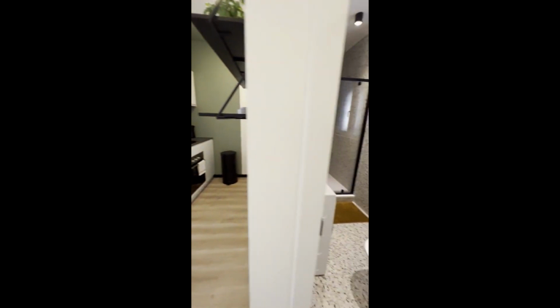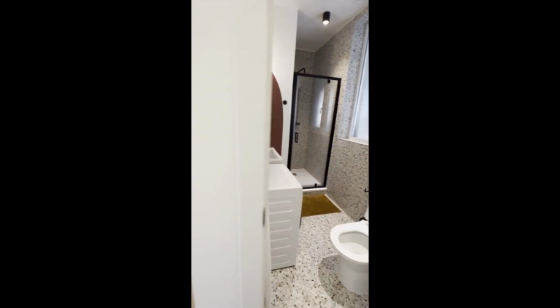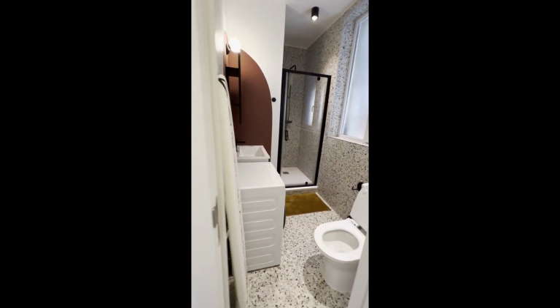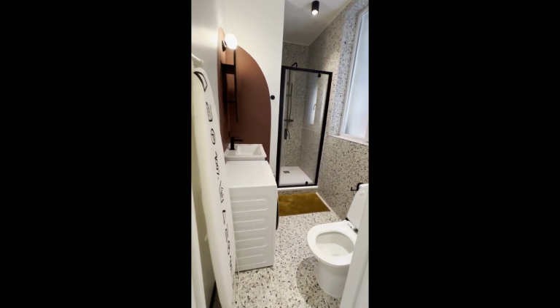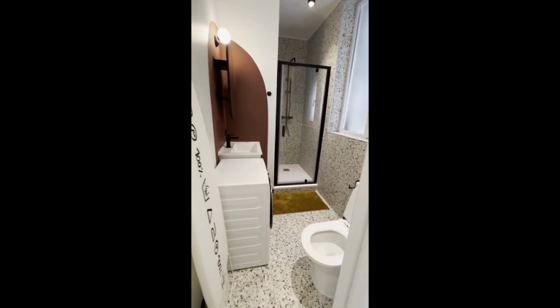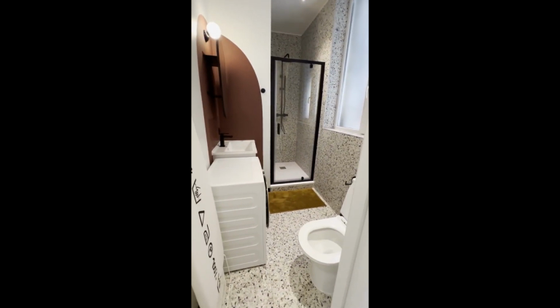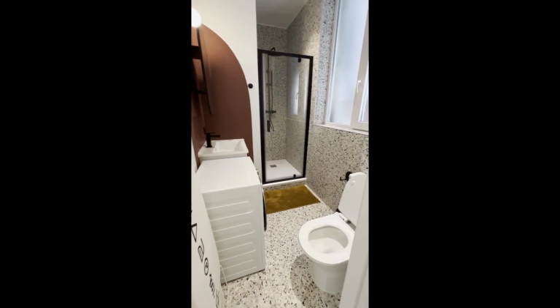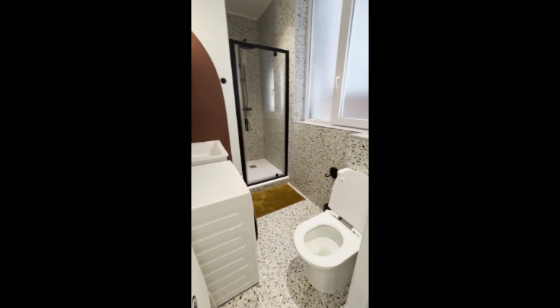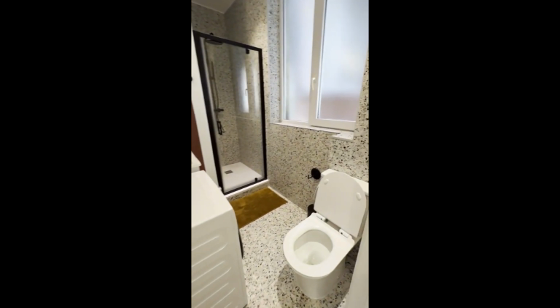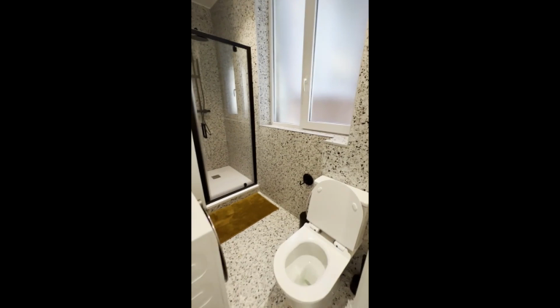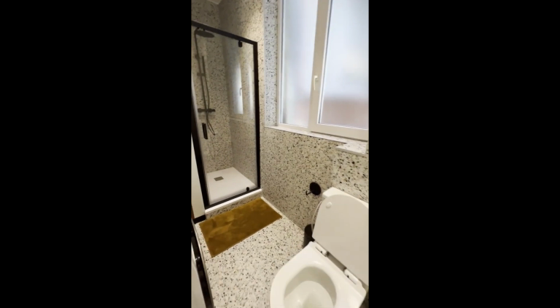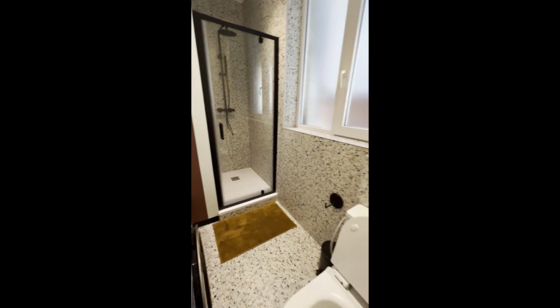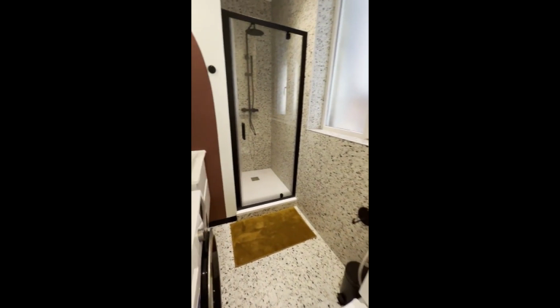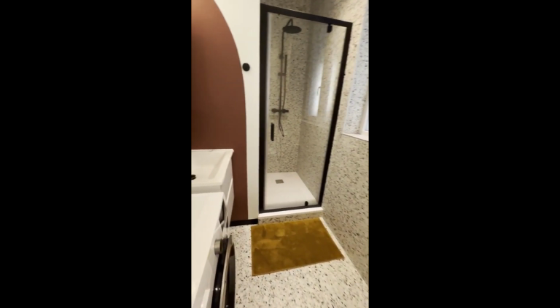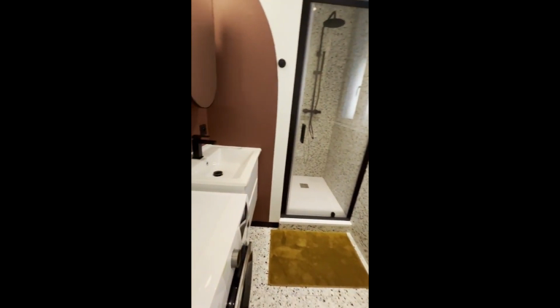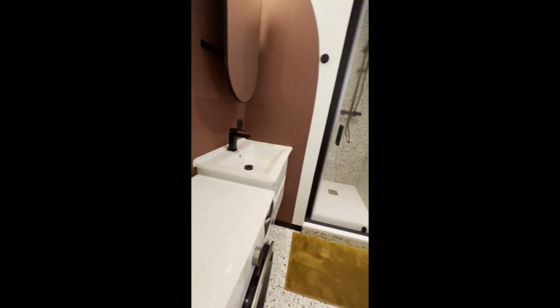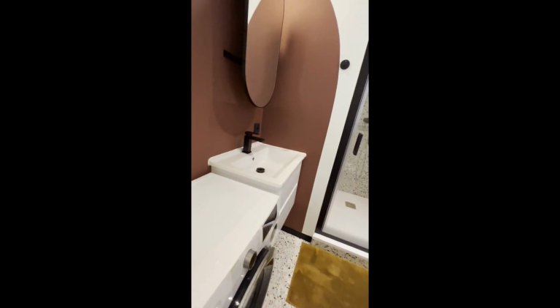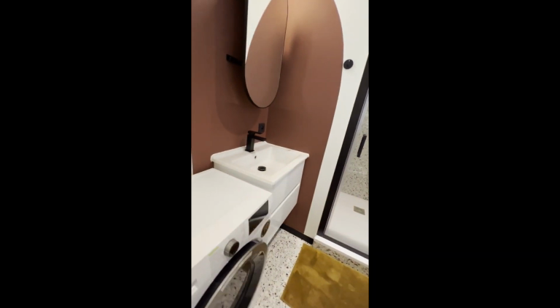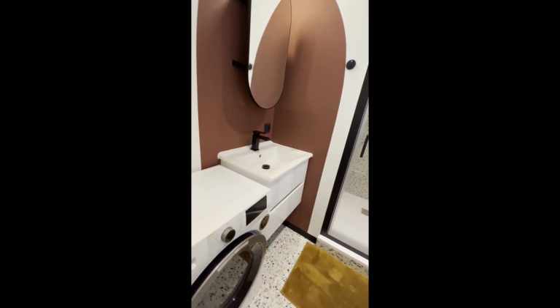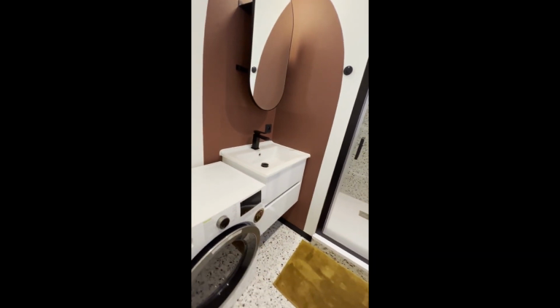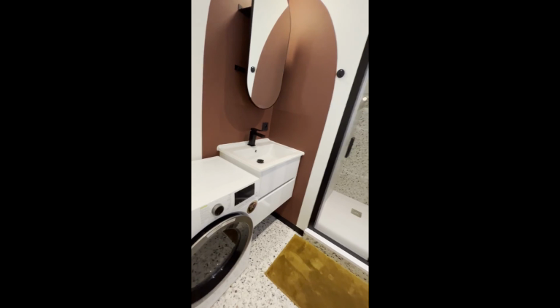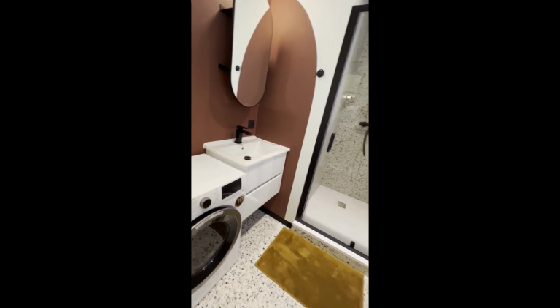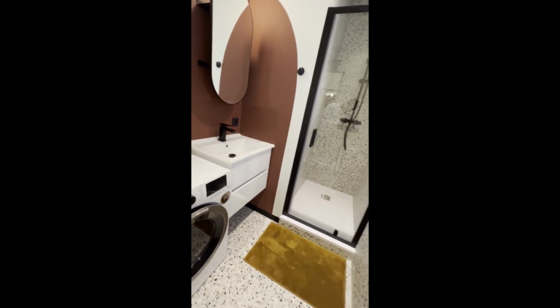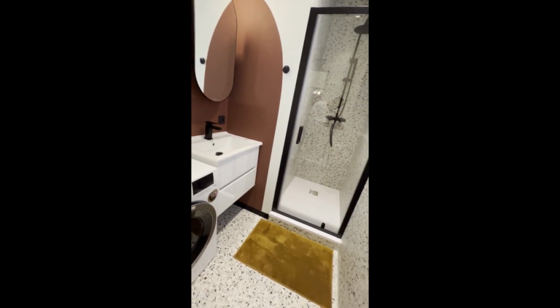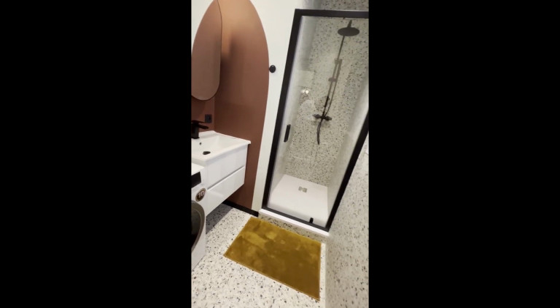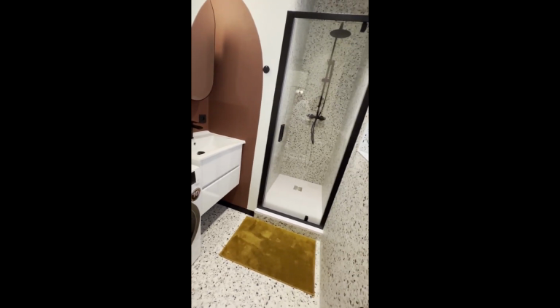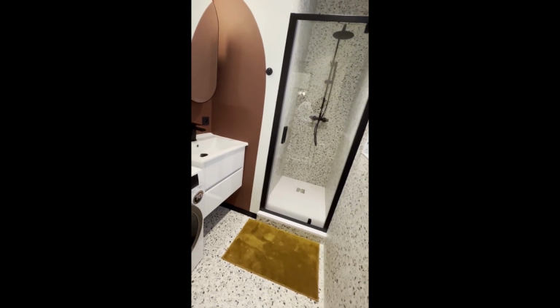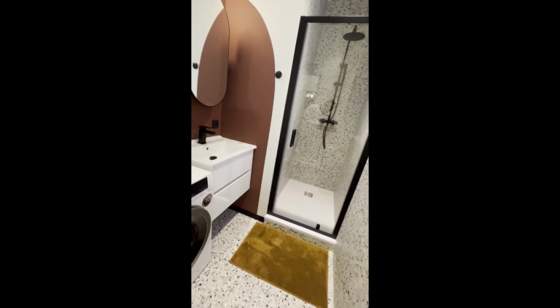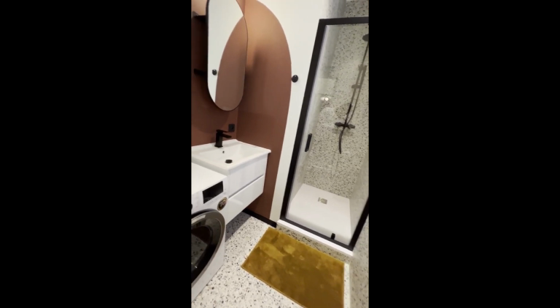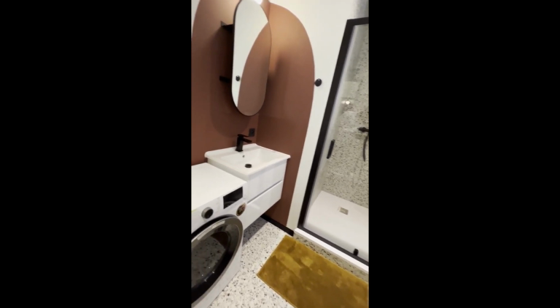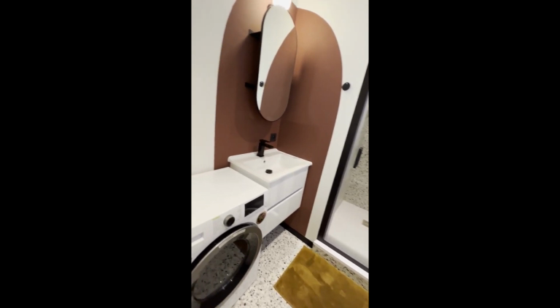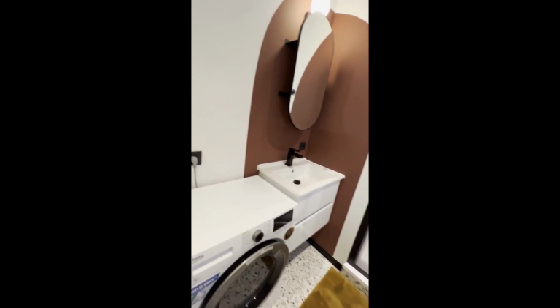Then we have the bathroom. Here we have the washing machine, toilet, shower, and then the sink with some storage under and the mirror above. As you can see, the bathroom is pretty spacious, luminous, and modern.